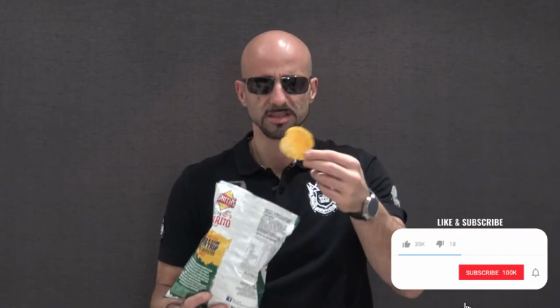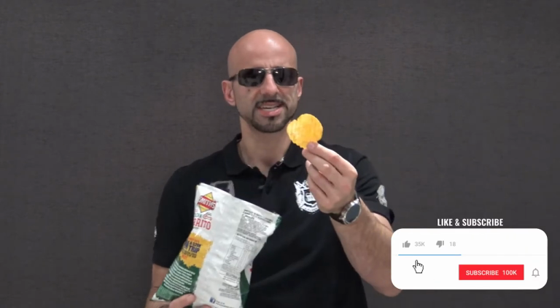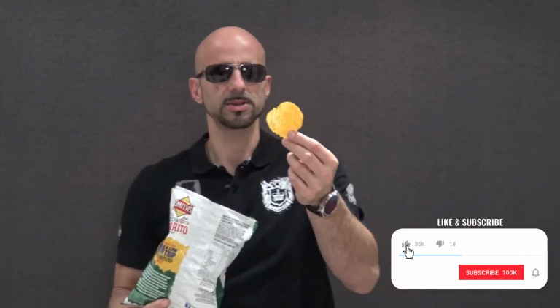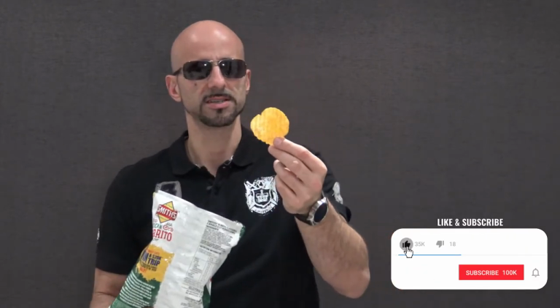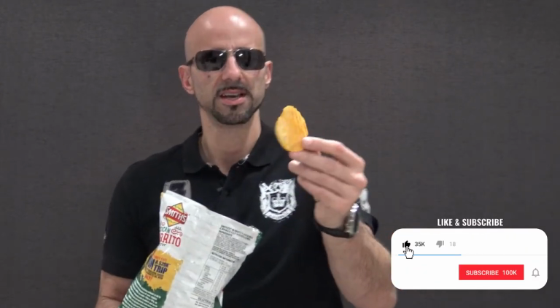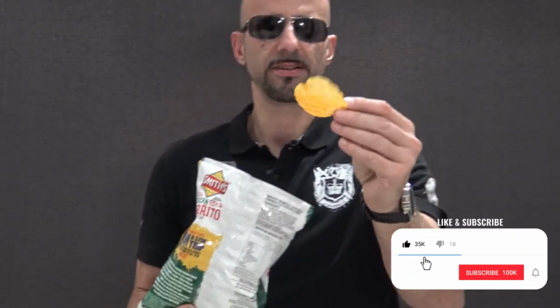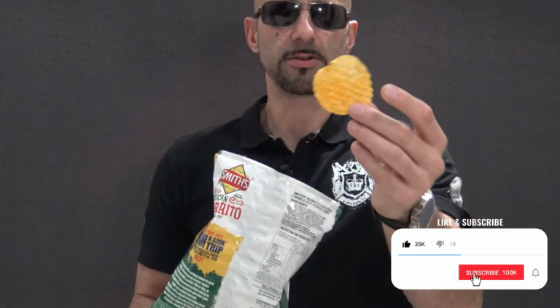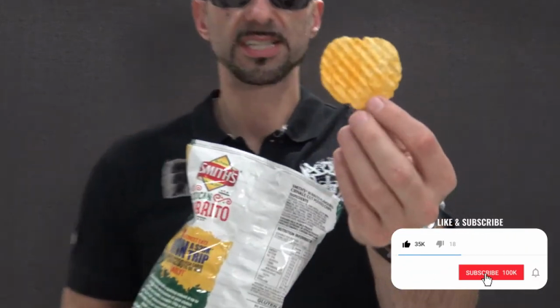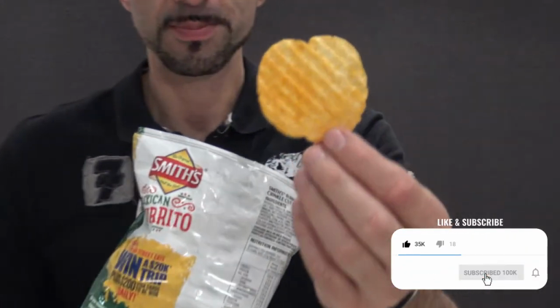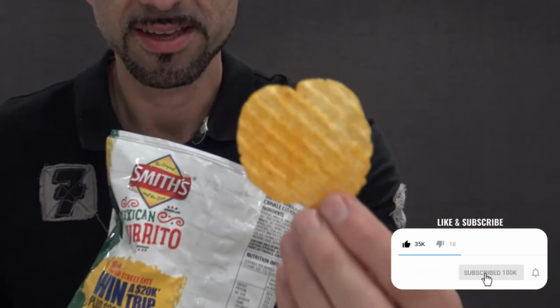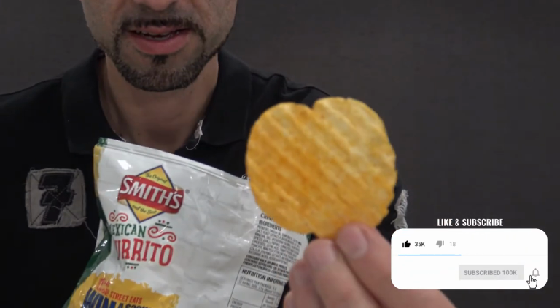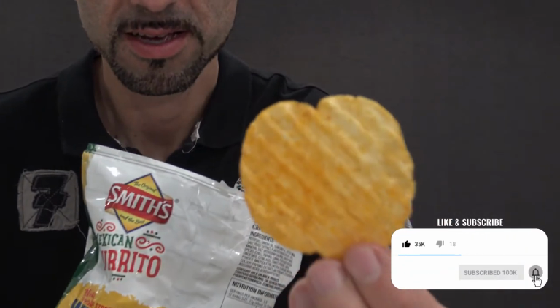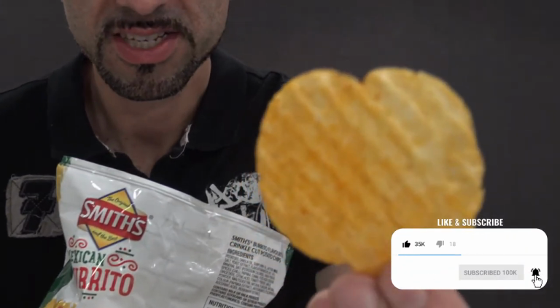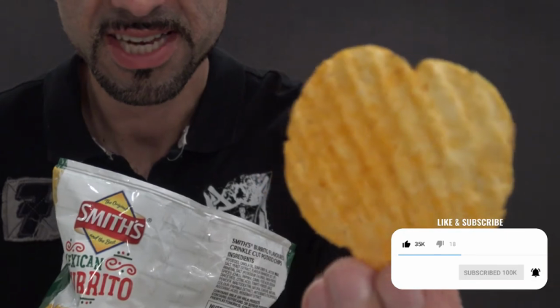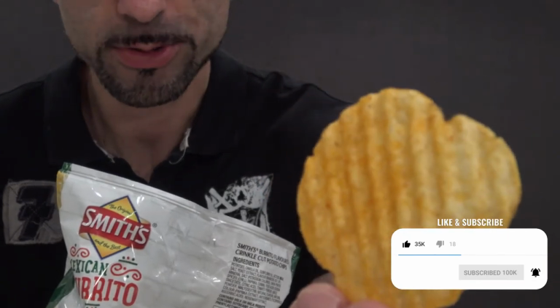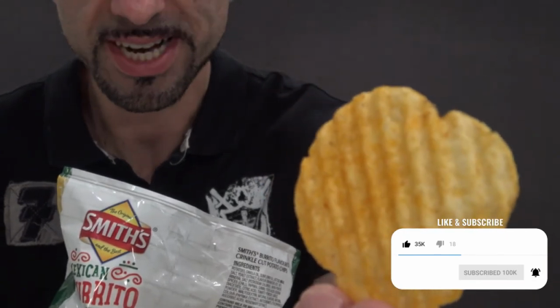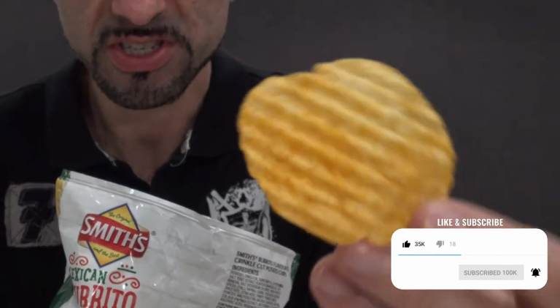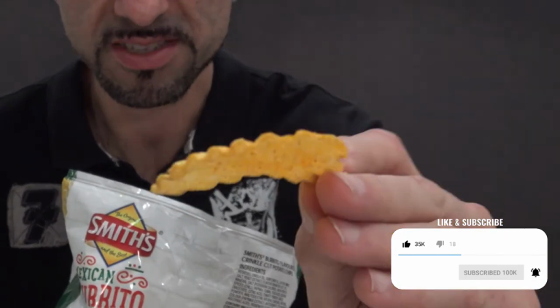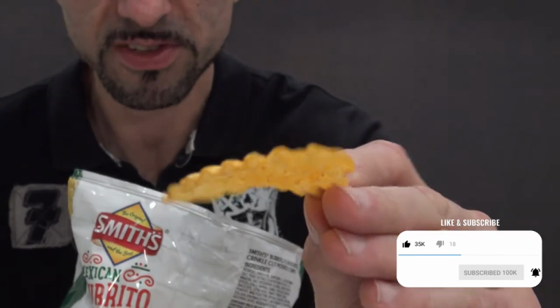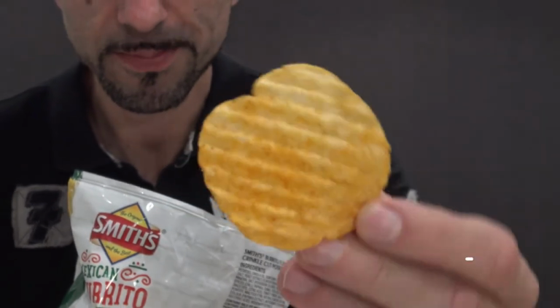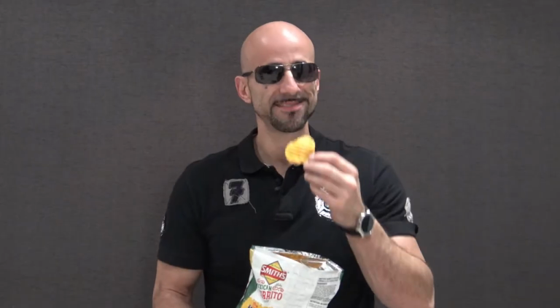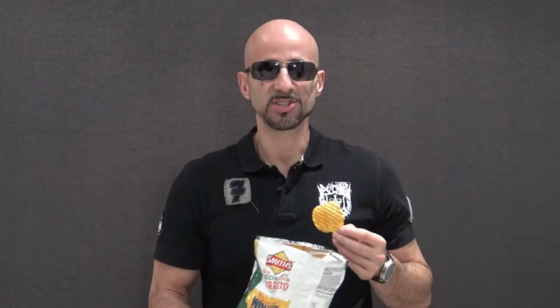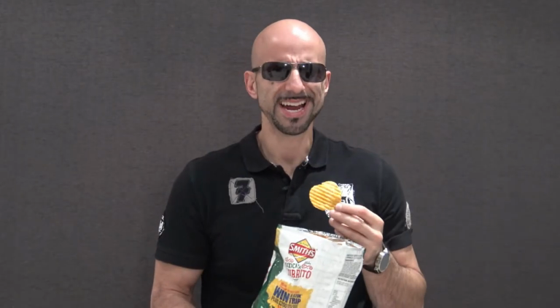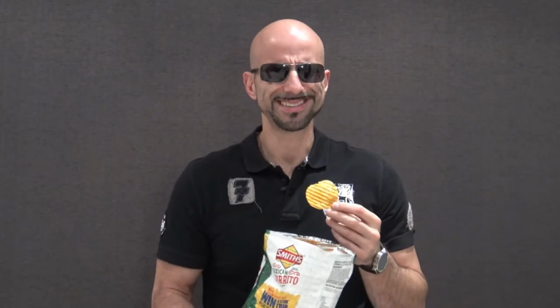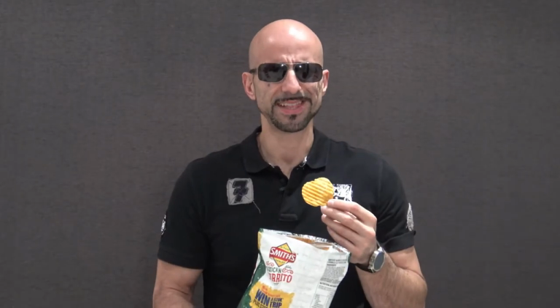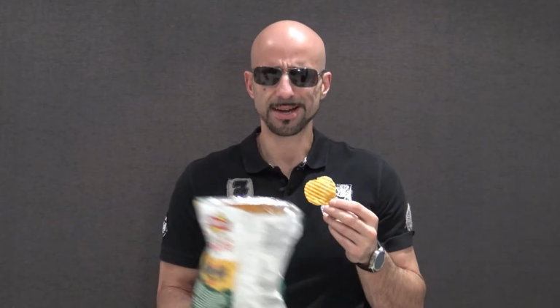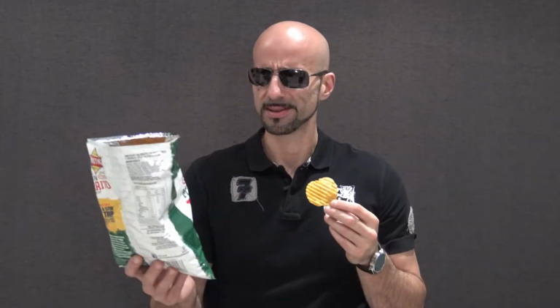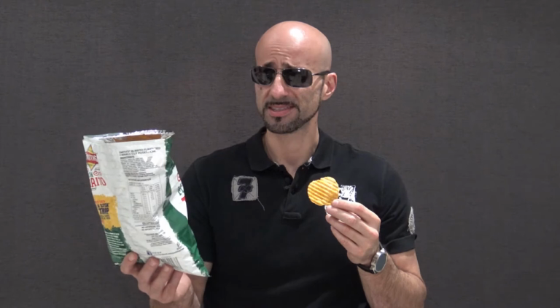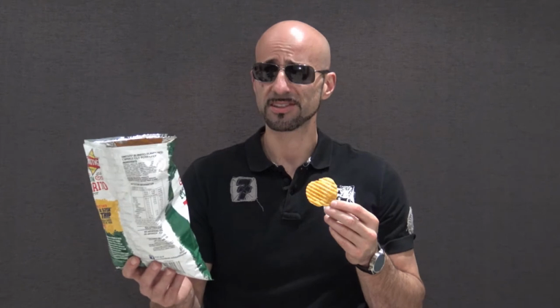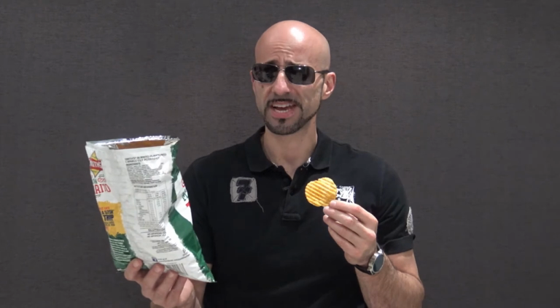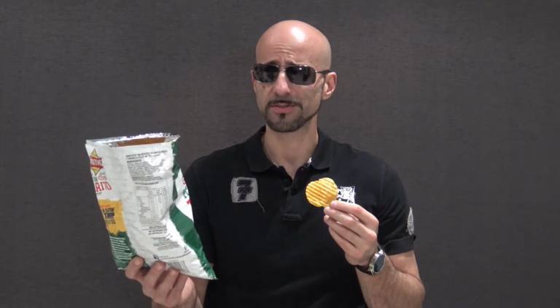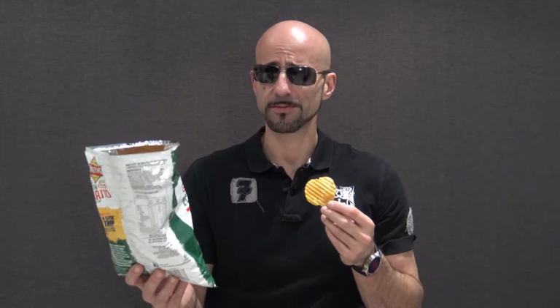Let's take a look. Very orange coloured chip there. As you can see, crinkled cut, which Smiths are famous for. Let's give this a try and see if it lives up to the other two flavours that we've tried before.